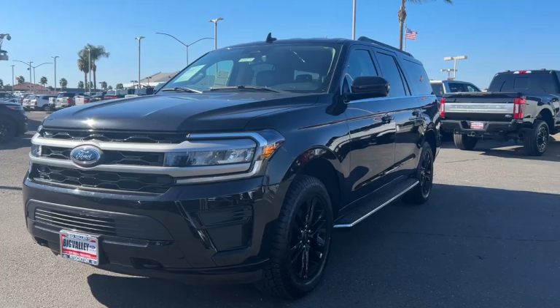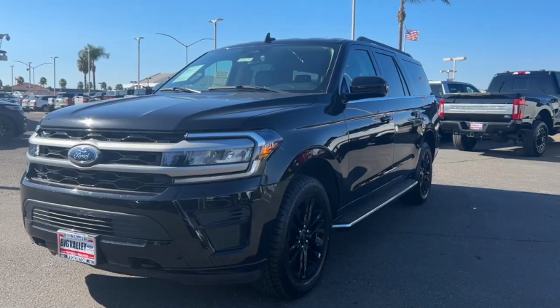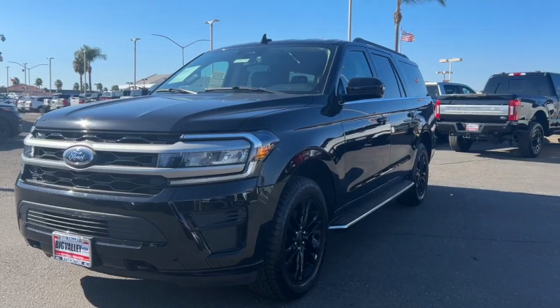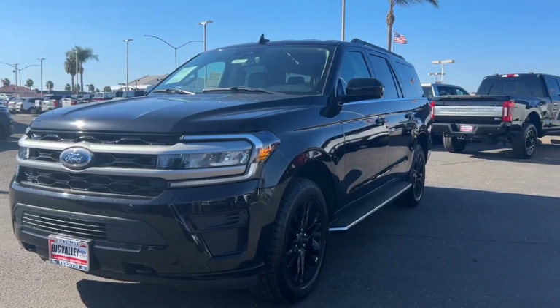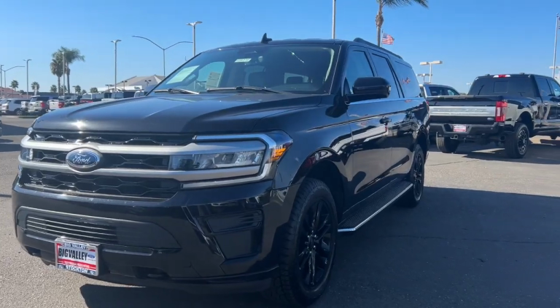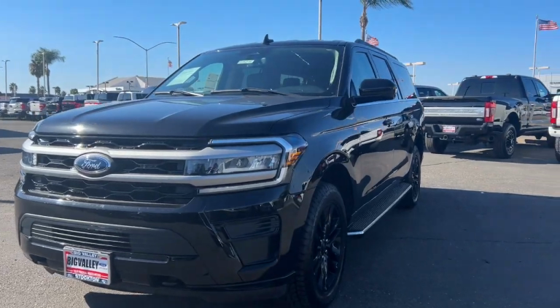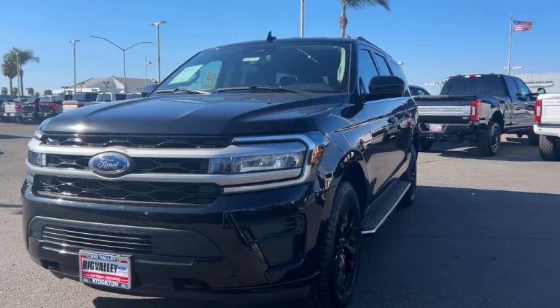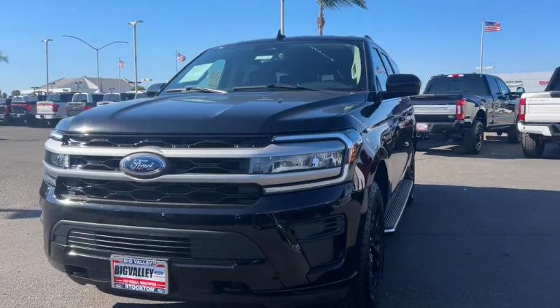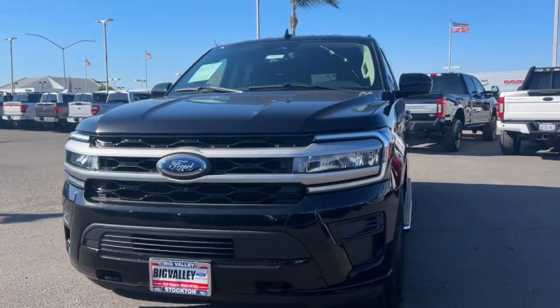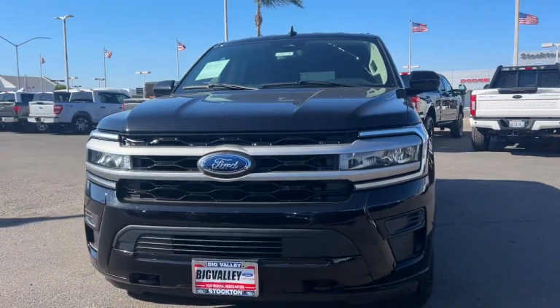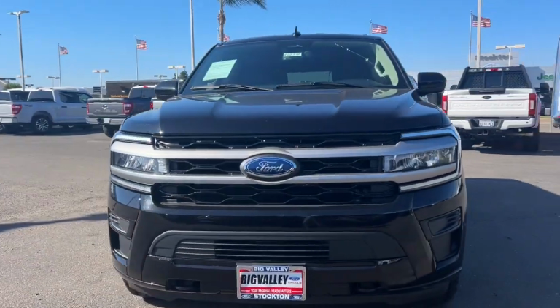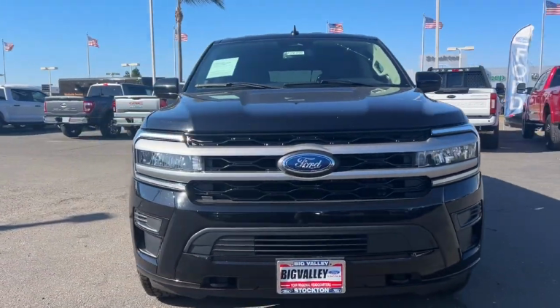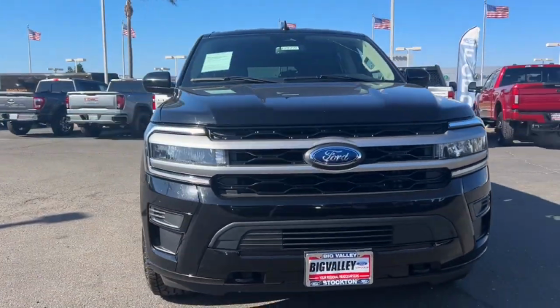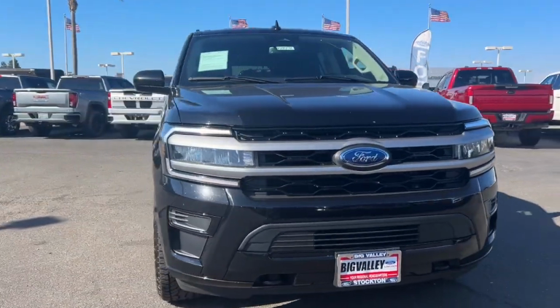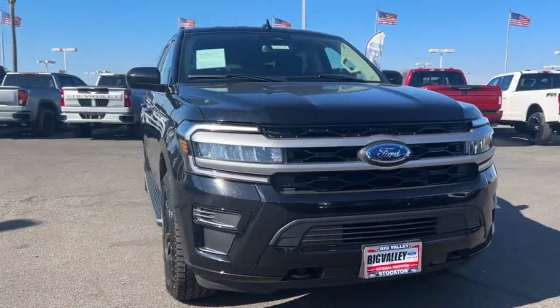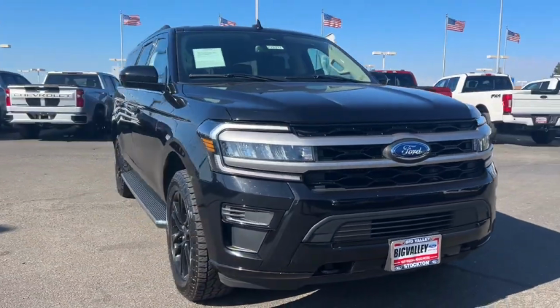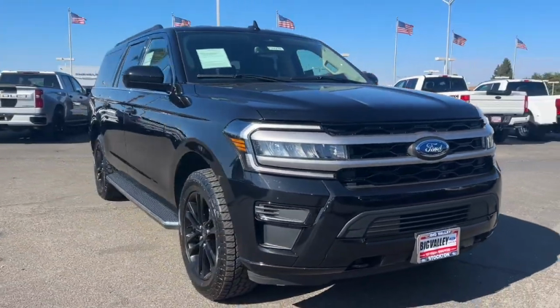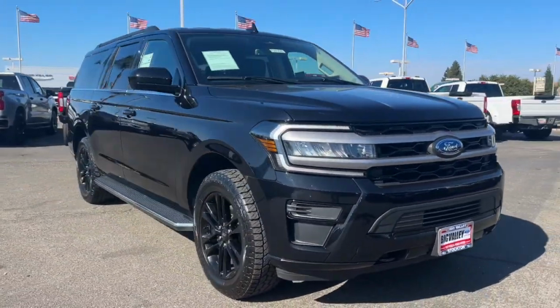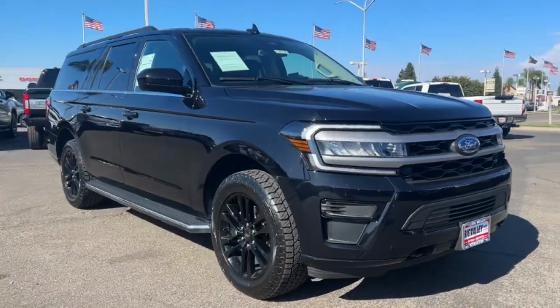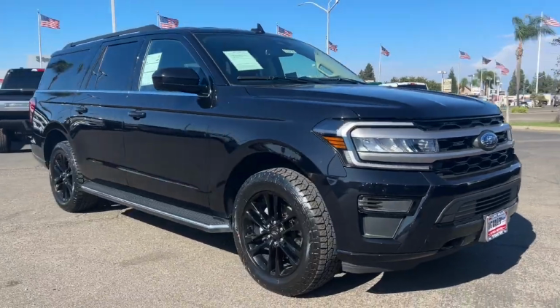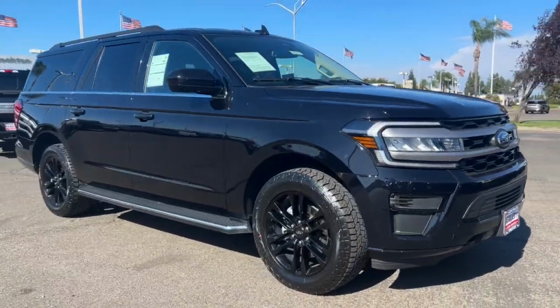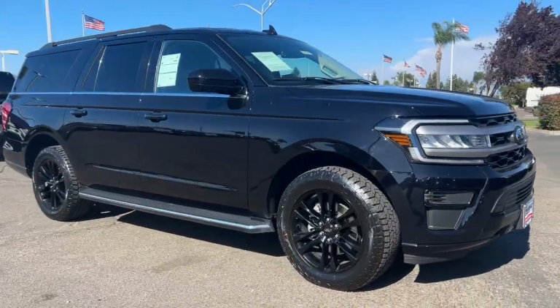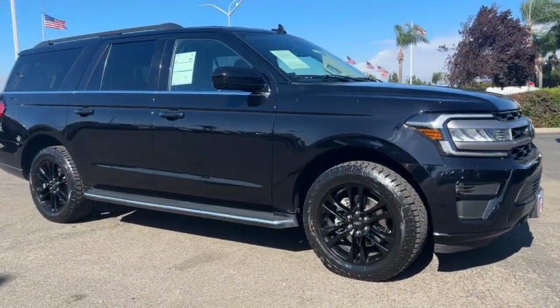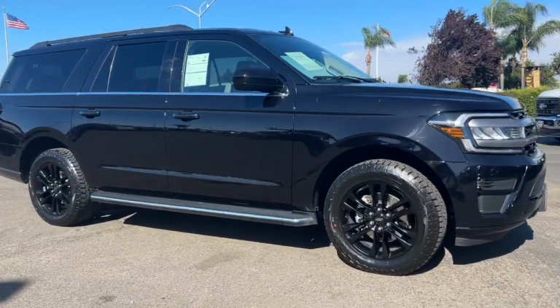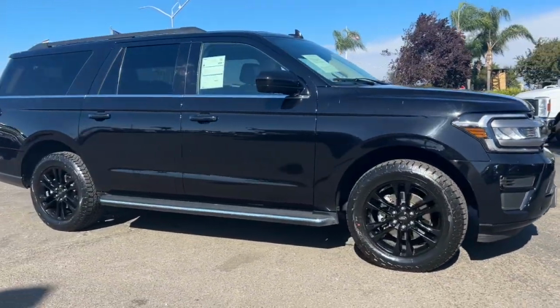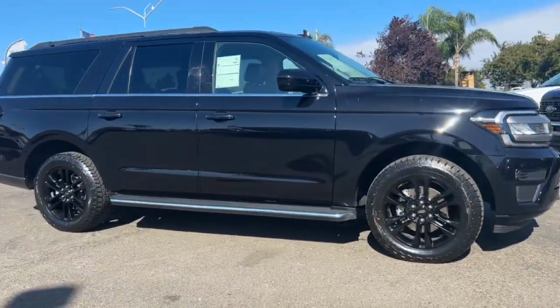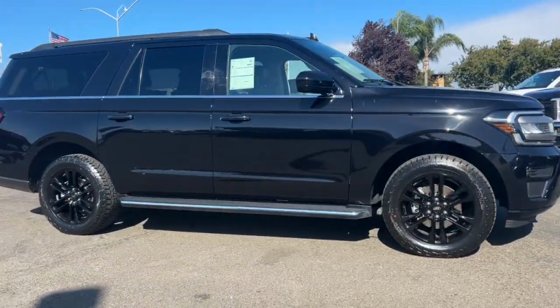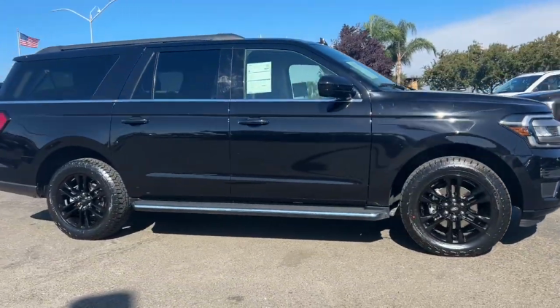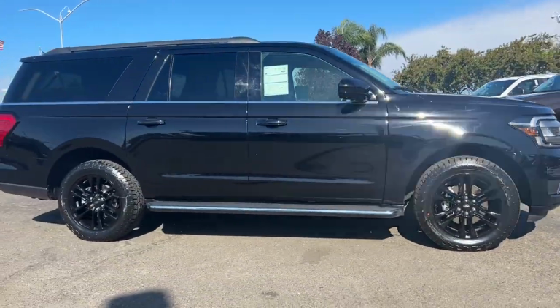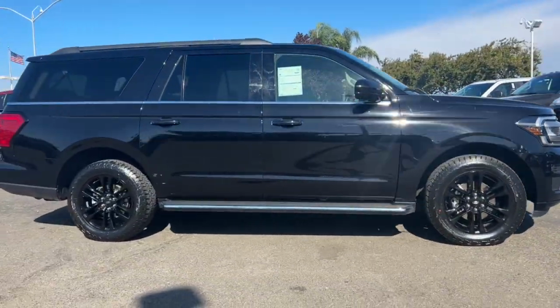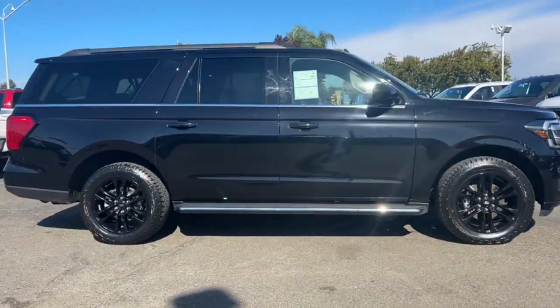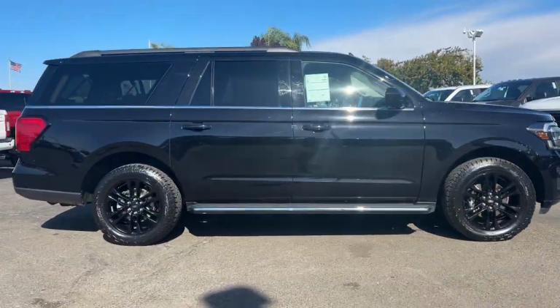Get into a car with value. 2022 Ford Expedition Max, with less than 35,000 miles on the odometer — this vehicle provides excellent value.